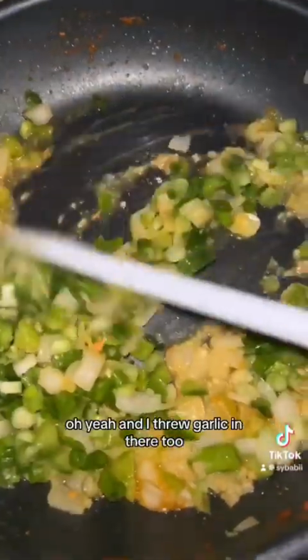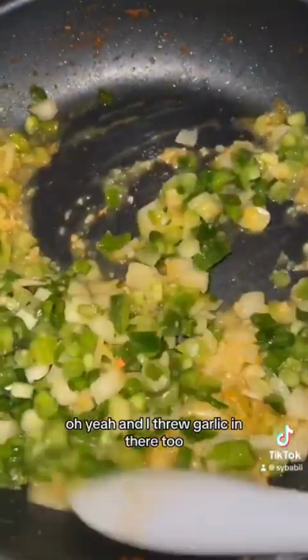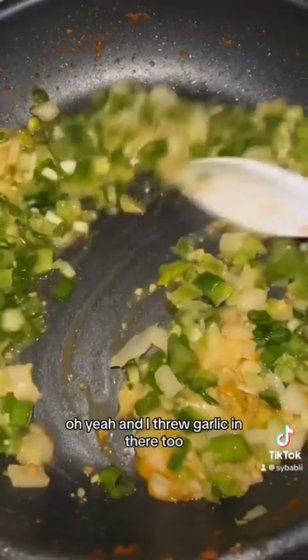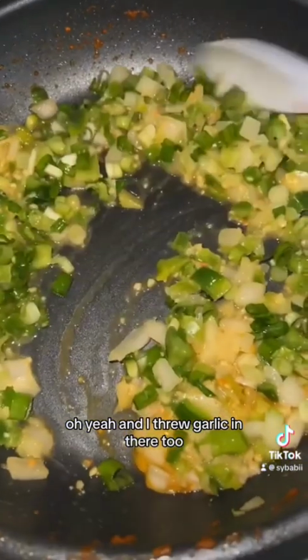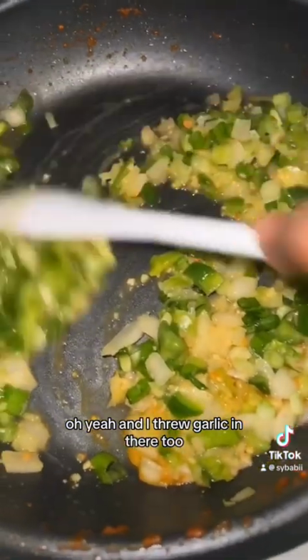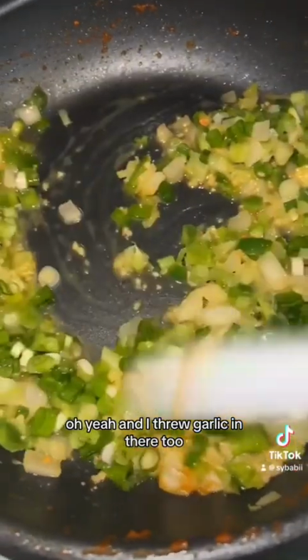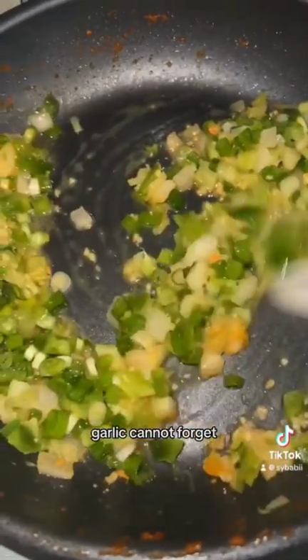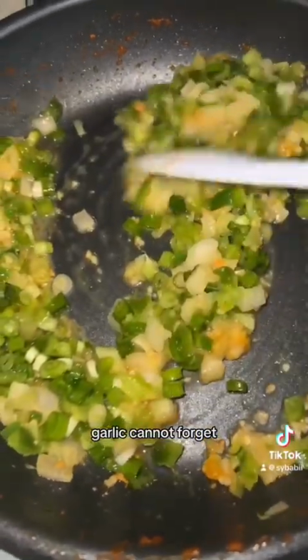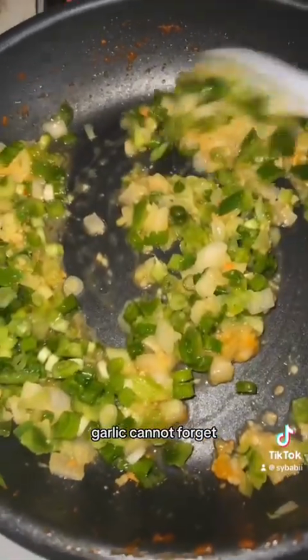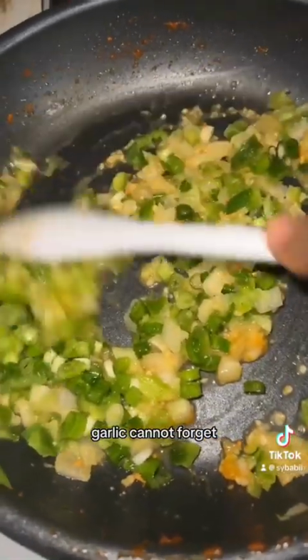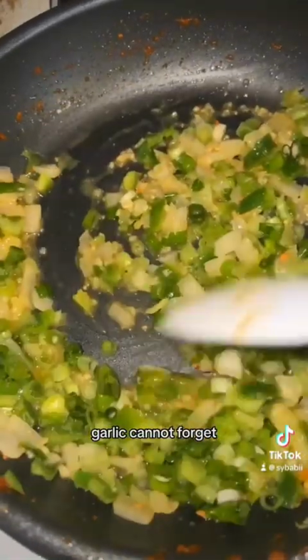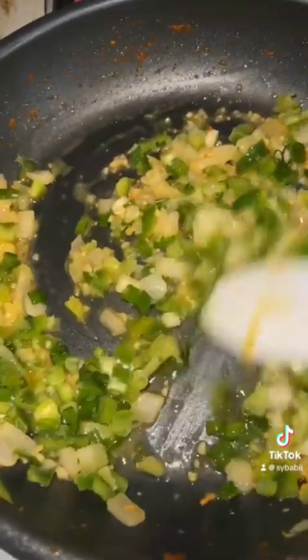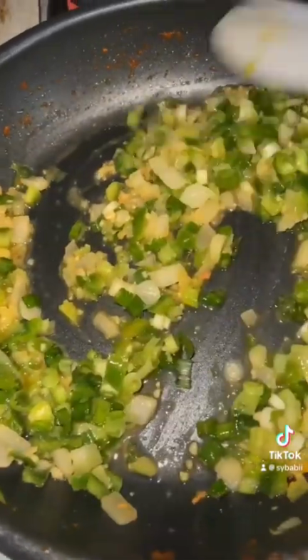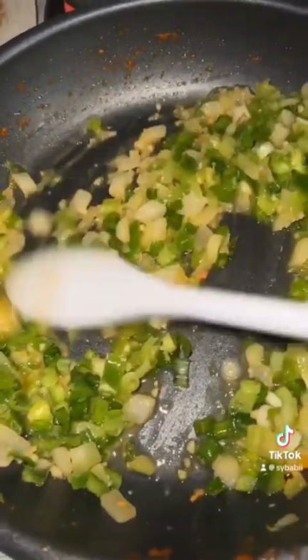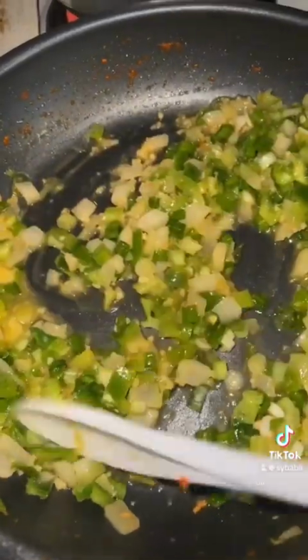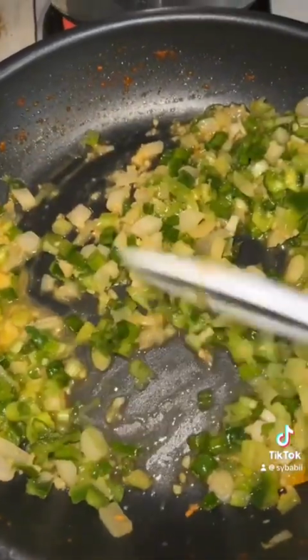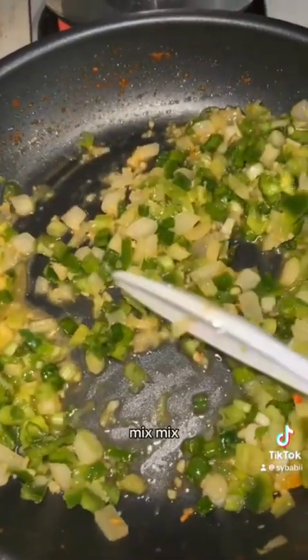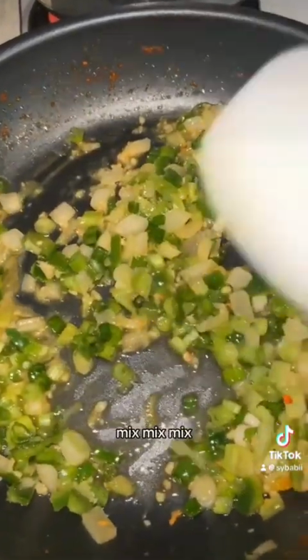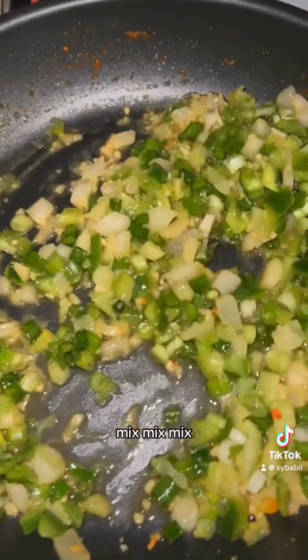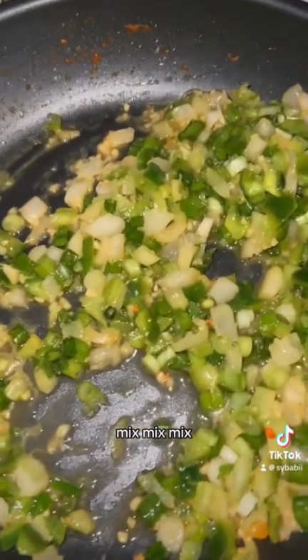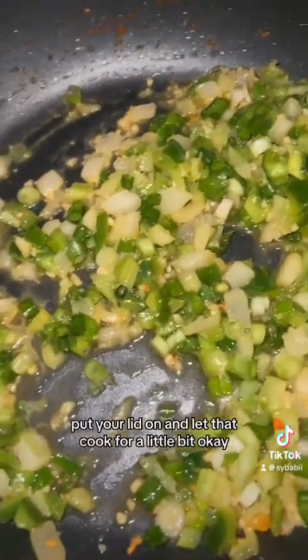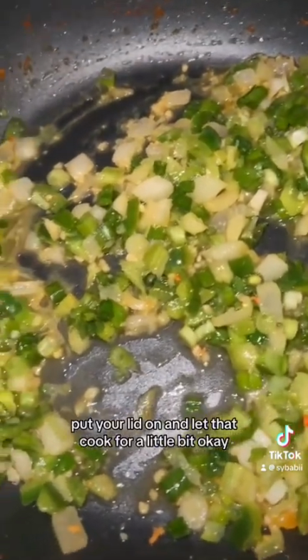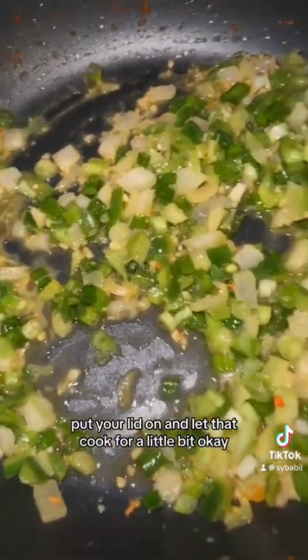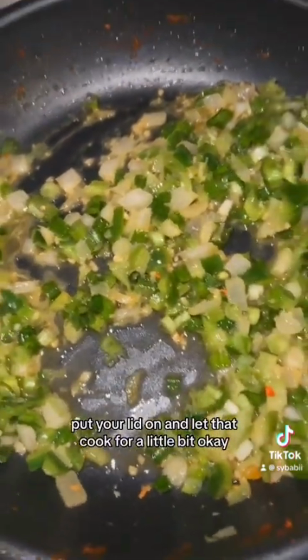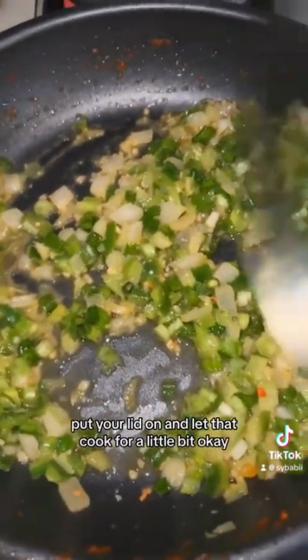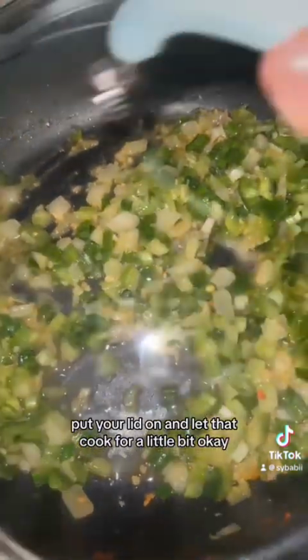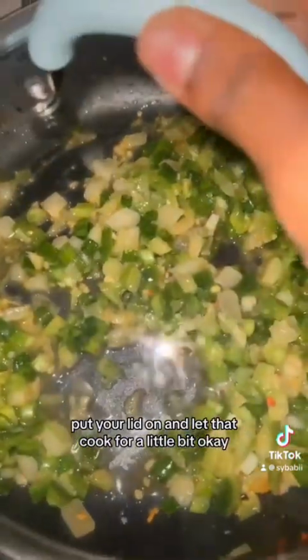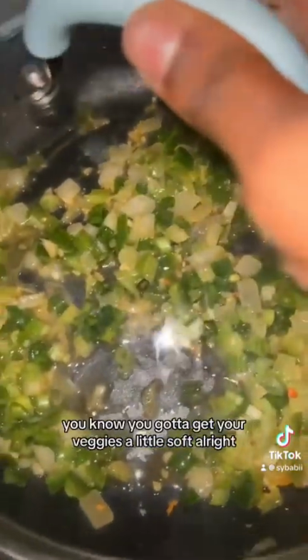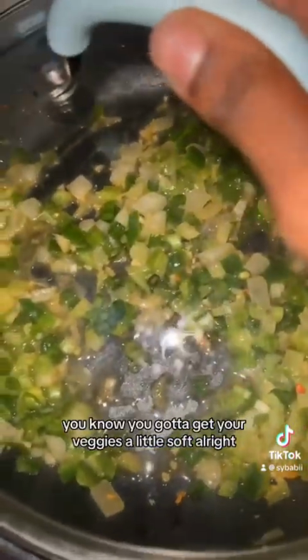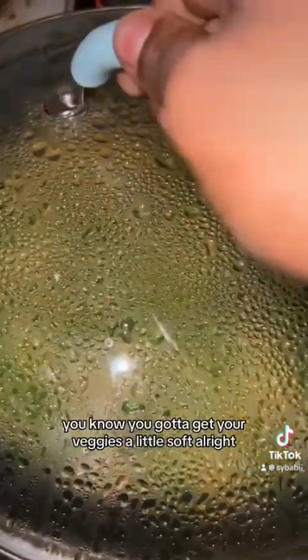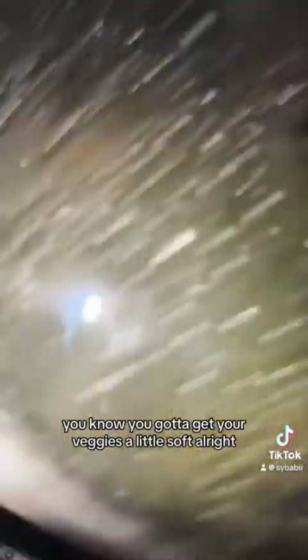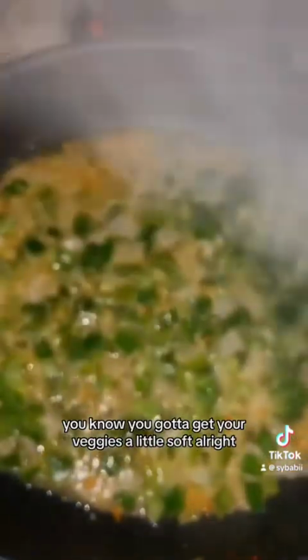And I think we're looking good in there too. Garlic — cannot forget. Mix it all up, put your lid on, and let that cook for a little bit. You know you got to get your veggies a little soft.